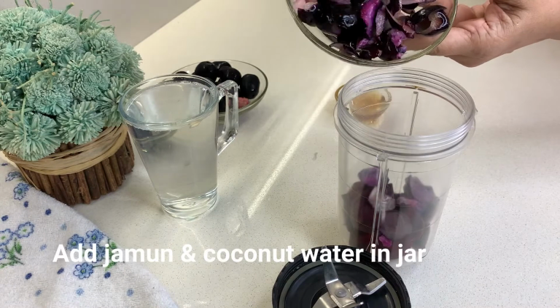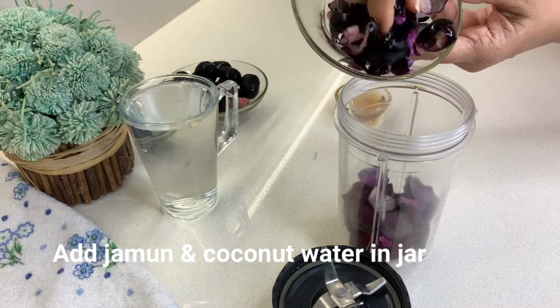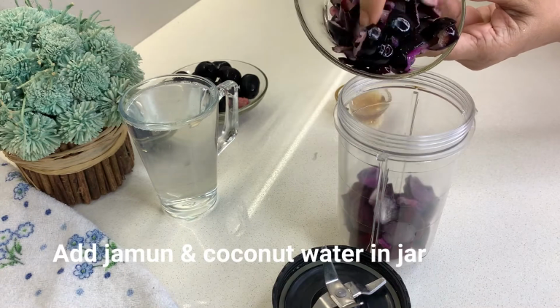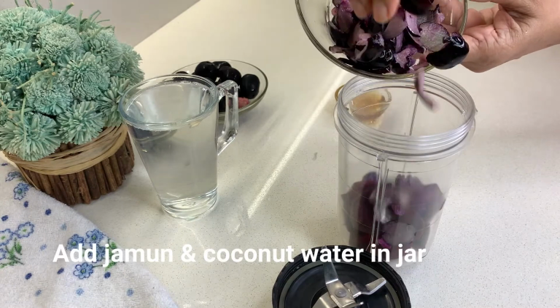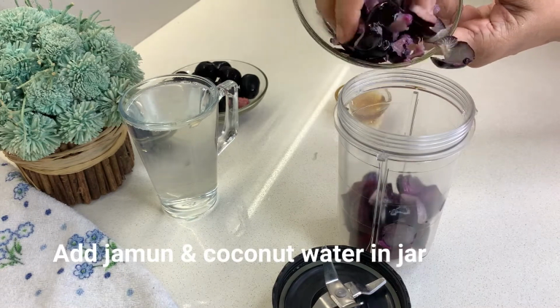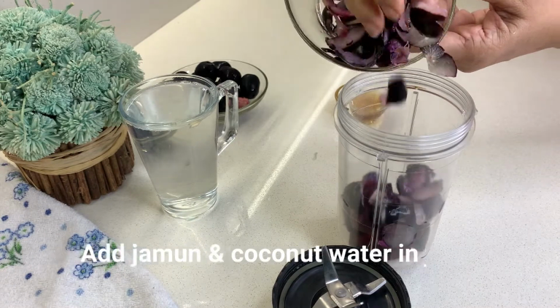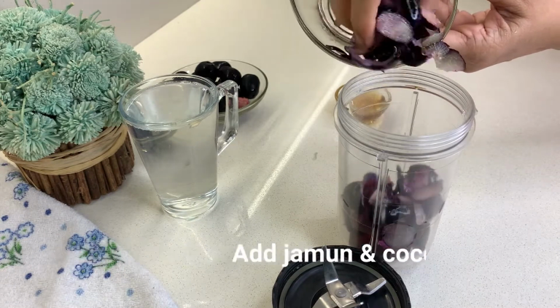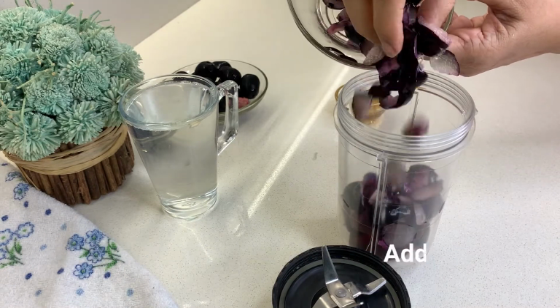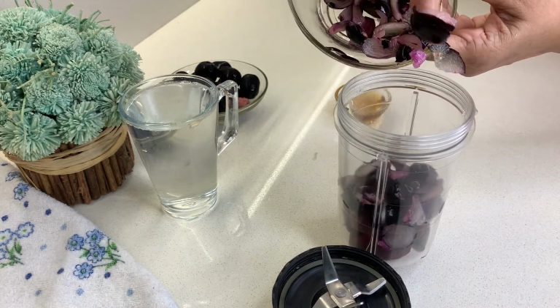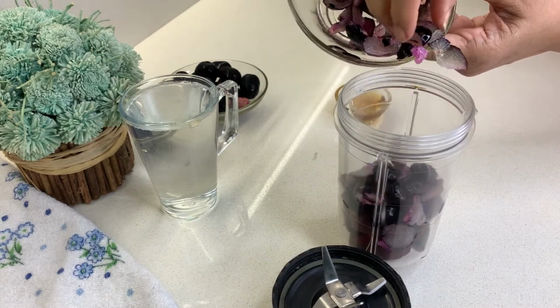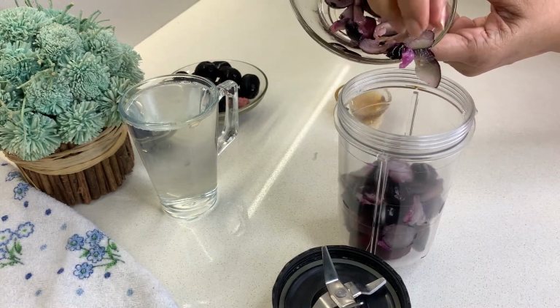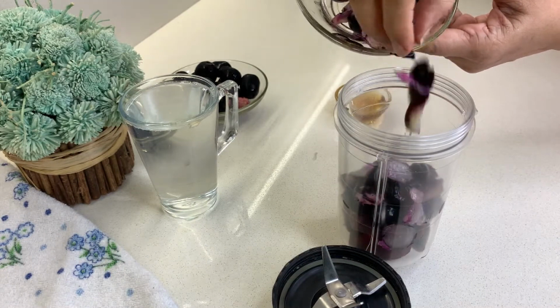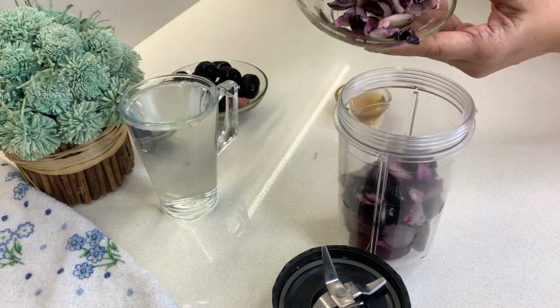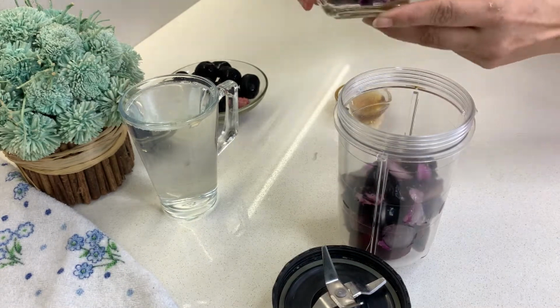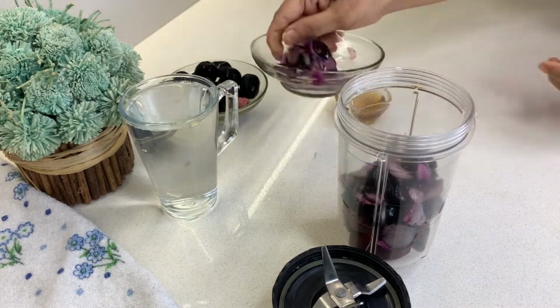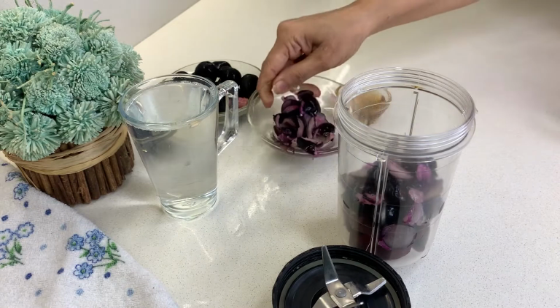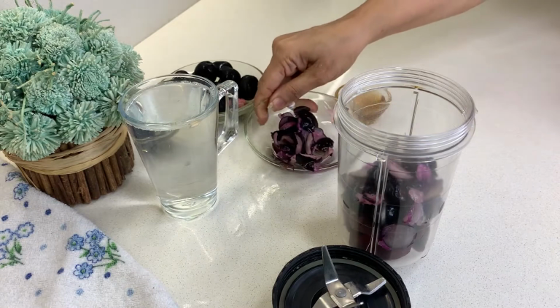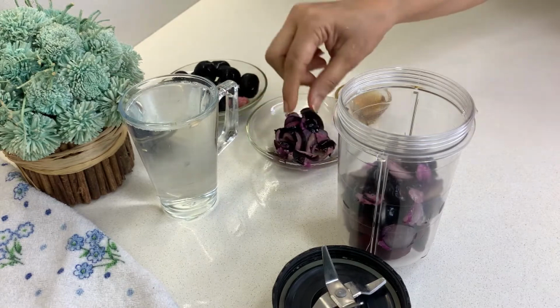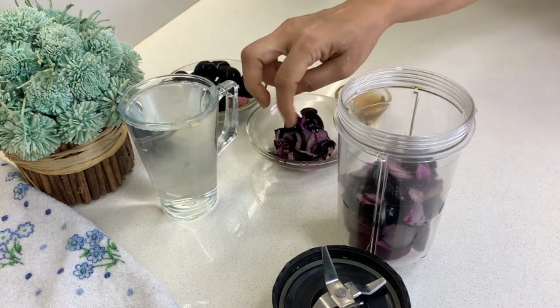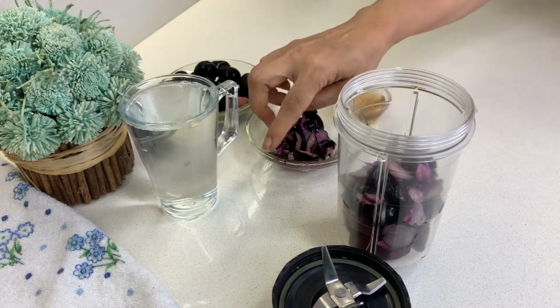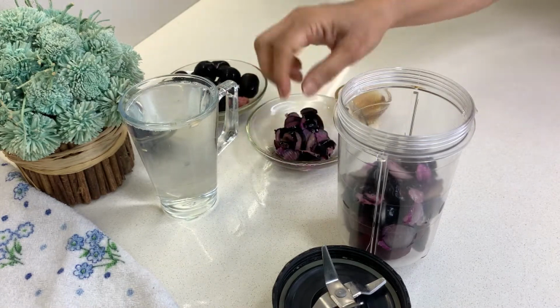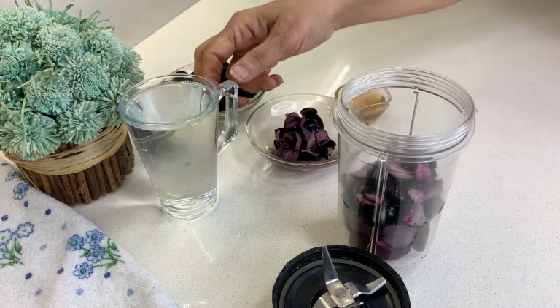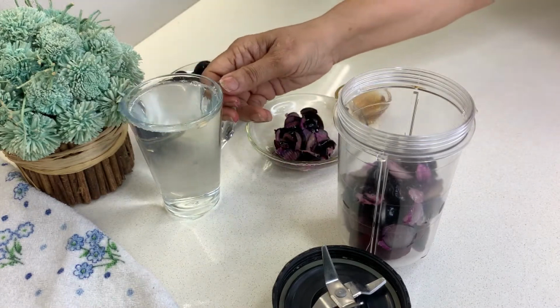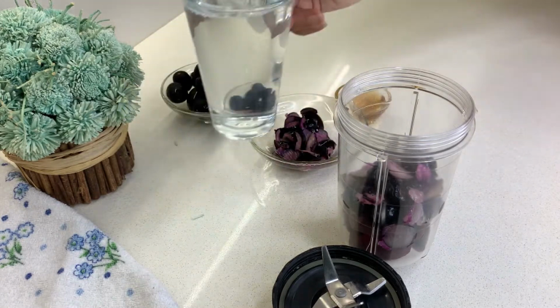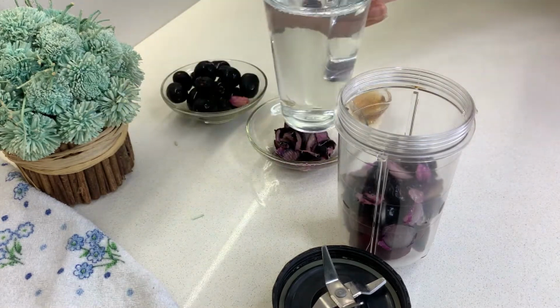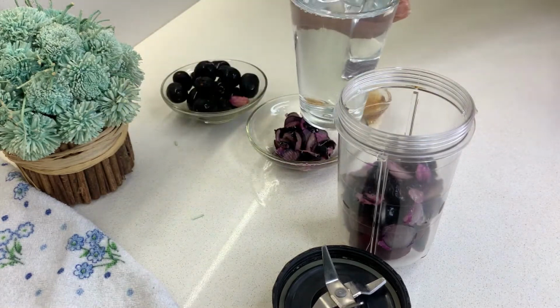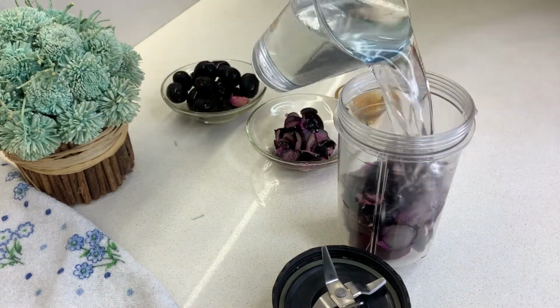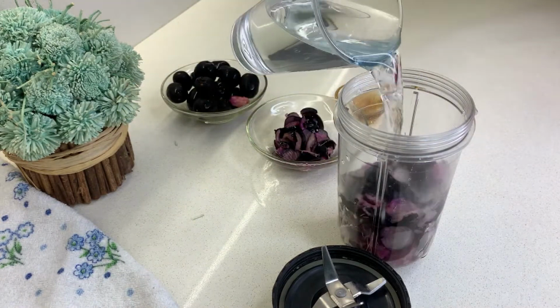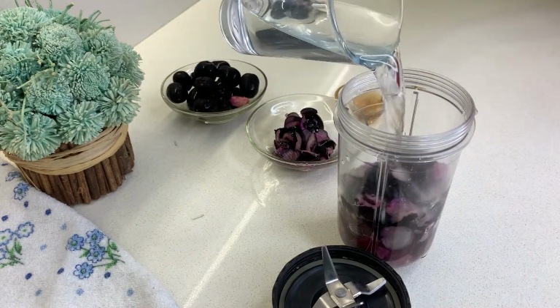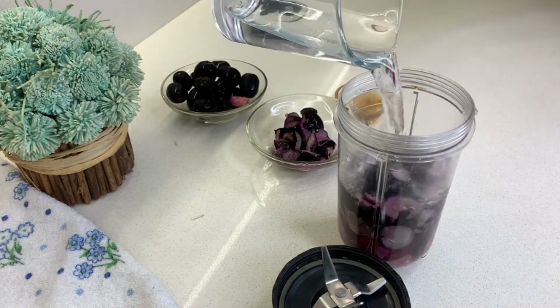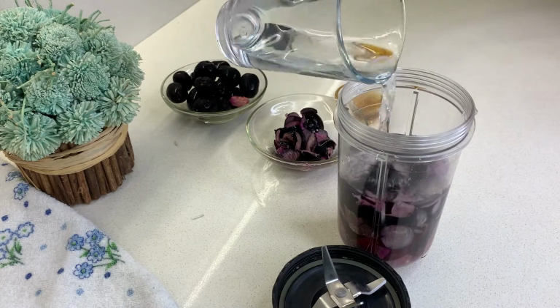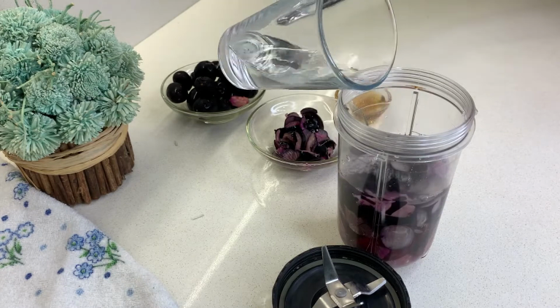Jamun increases the hemoglobin, and beetroot does the same. Jamun also keeps our heart healthy. There are many benefits of it.